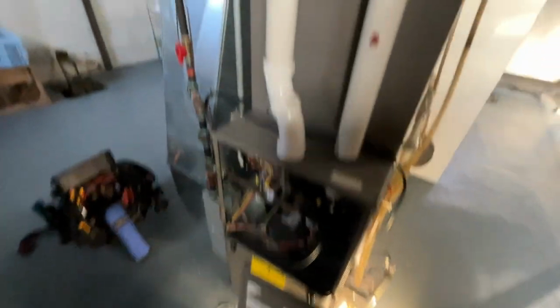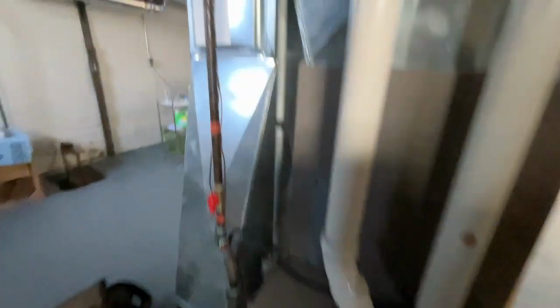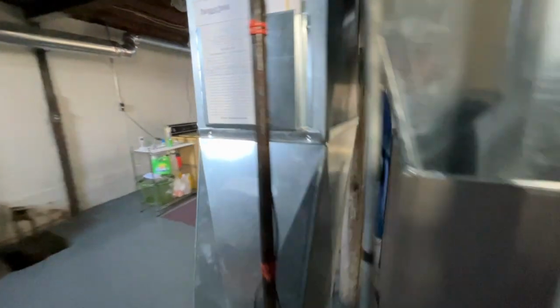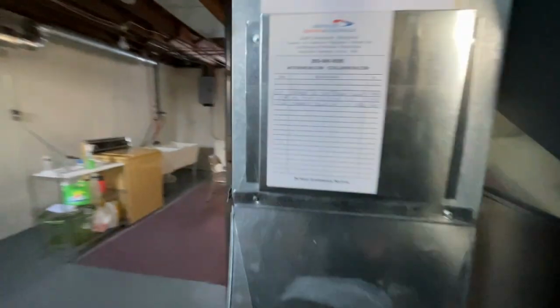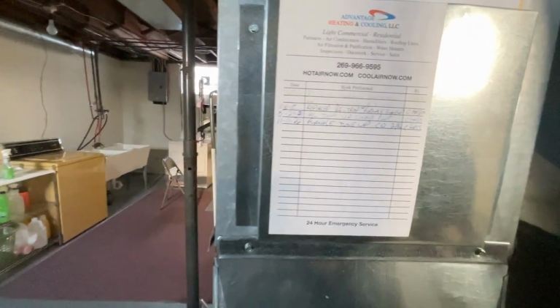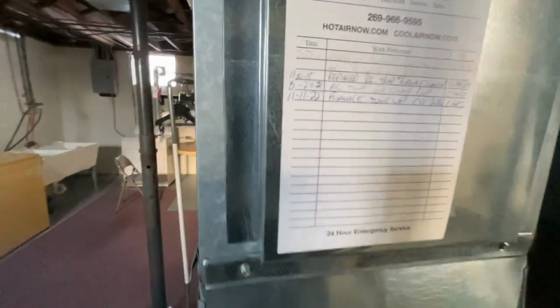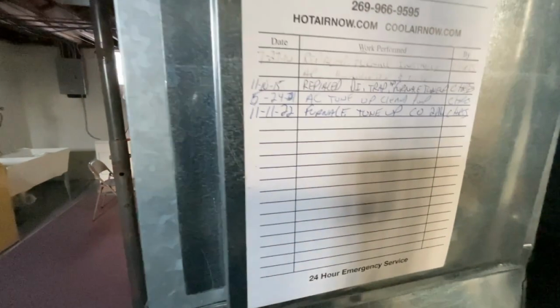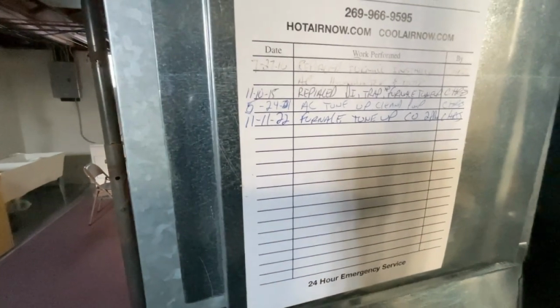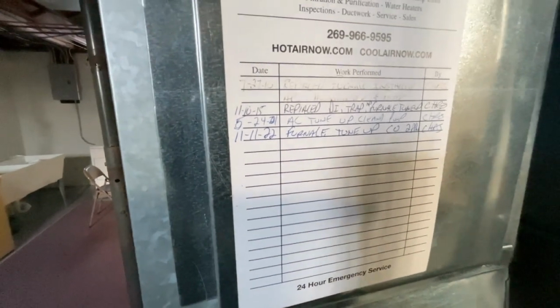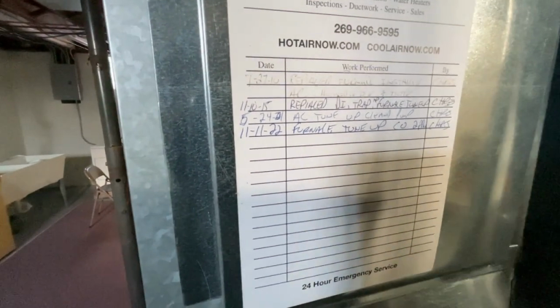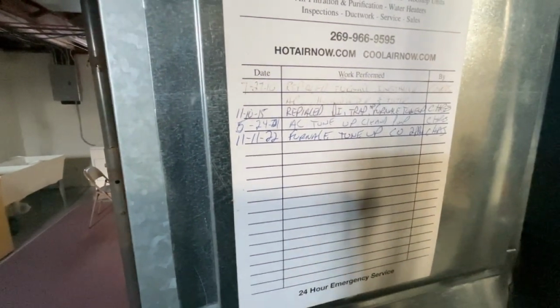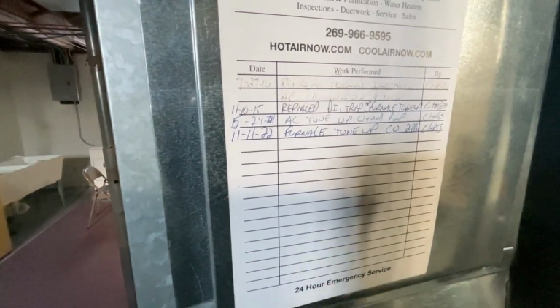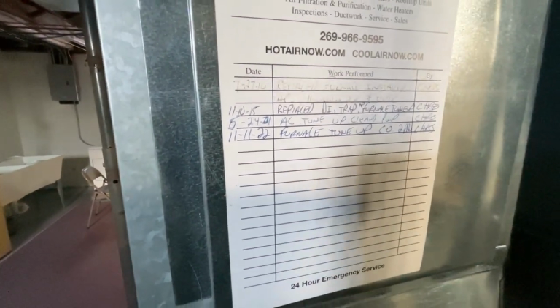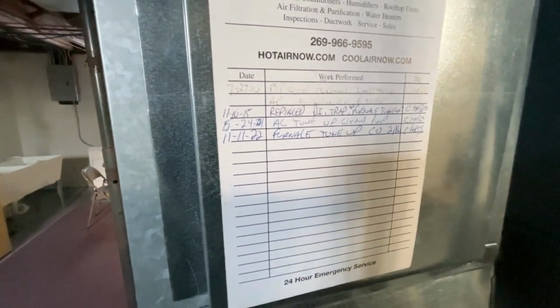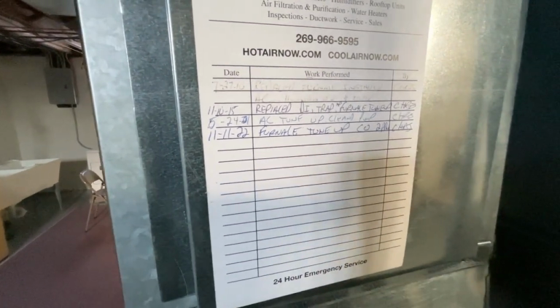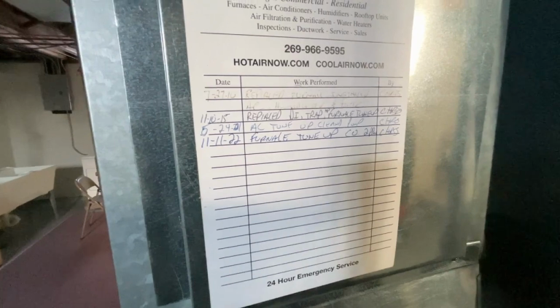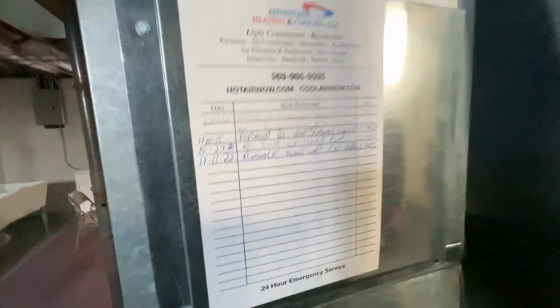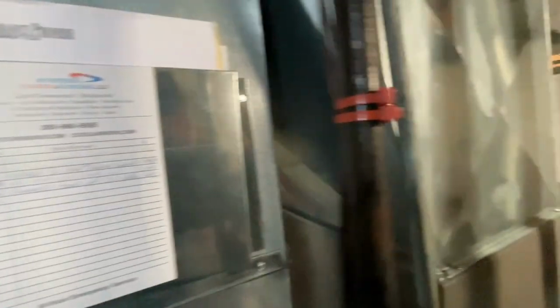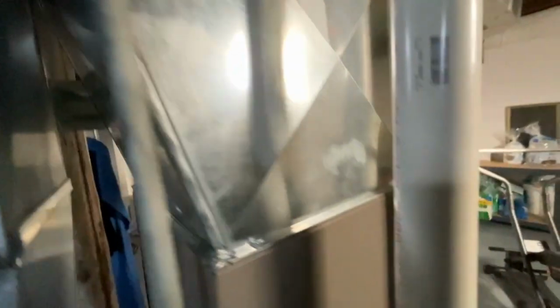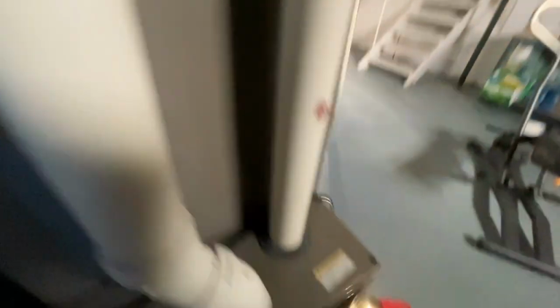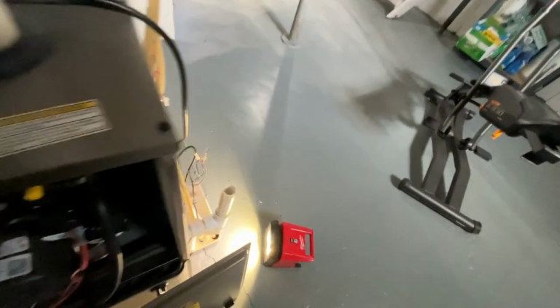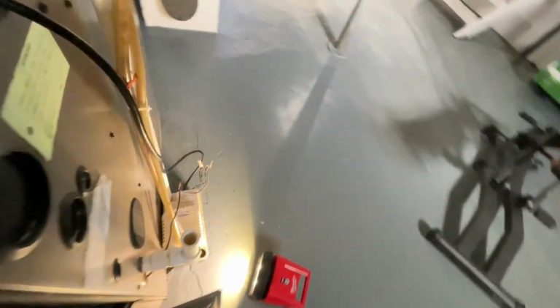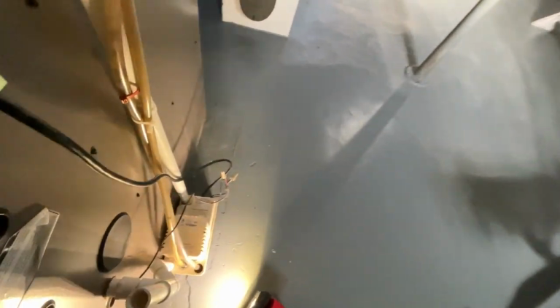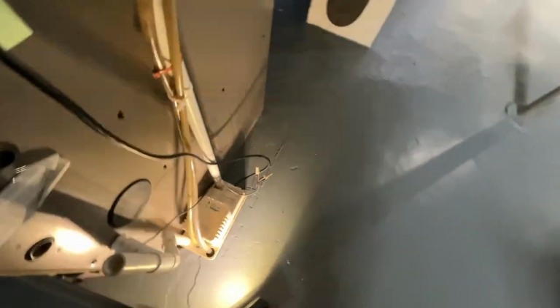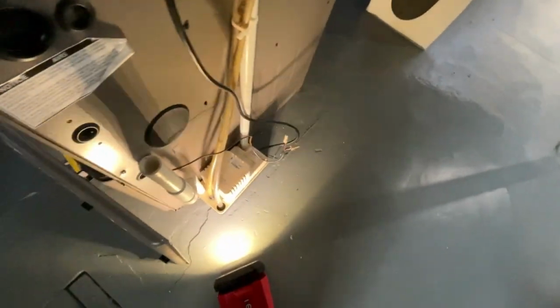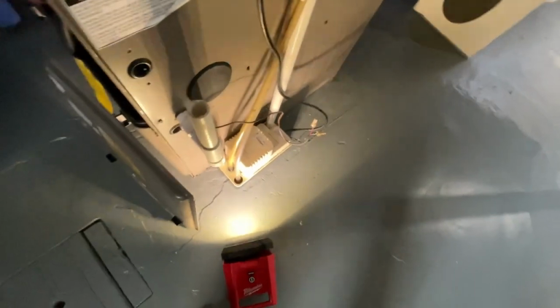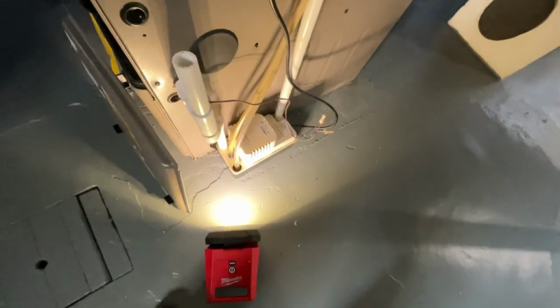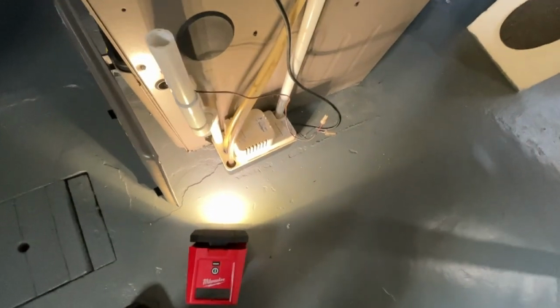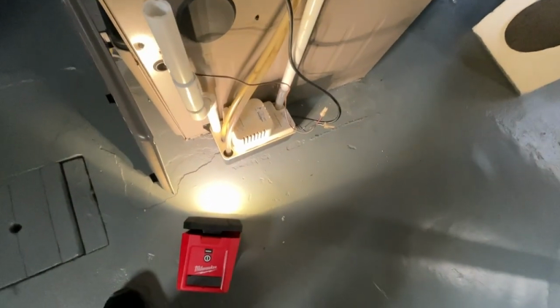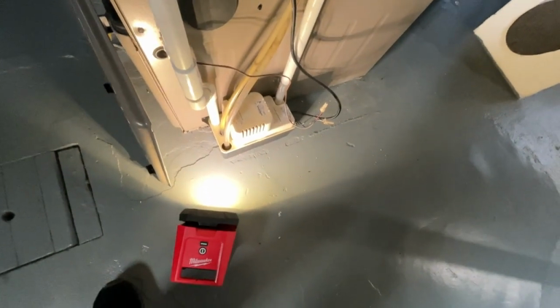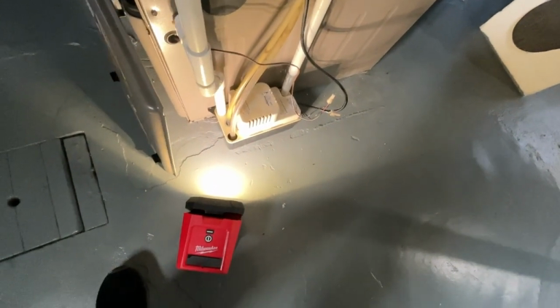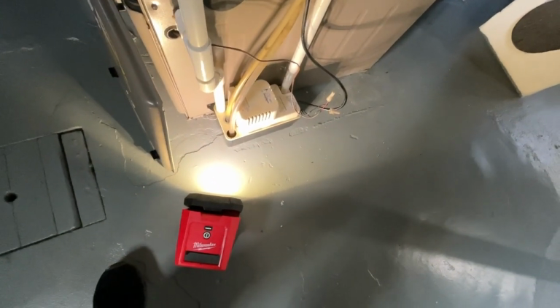I'm thinking this condensate pump is not pumping. It was back here in November — did a complete tune-up, I even took that condensate pump off and cleaned it out.